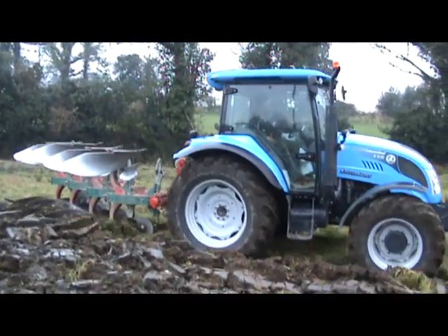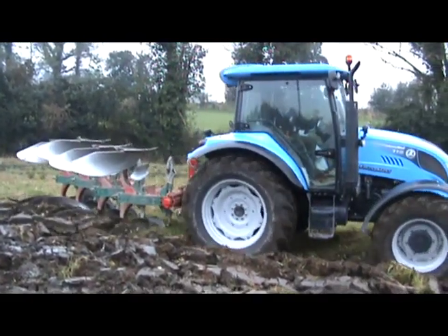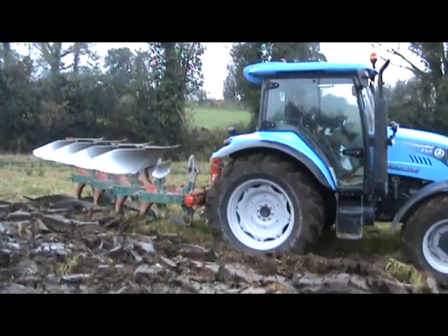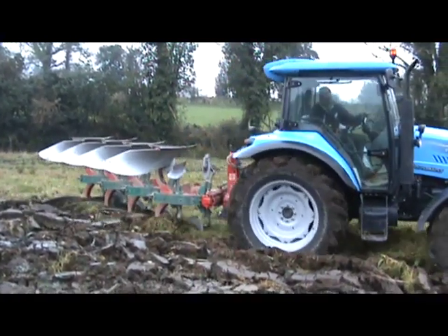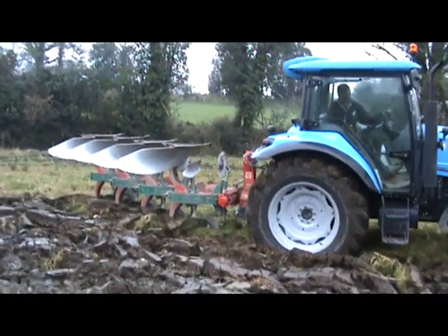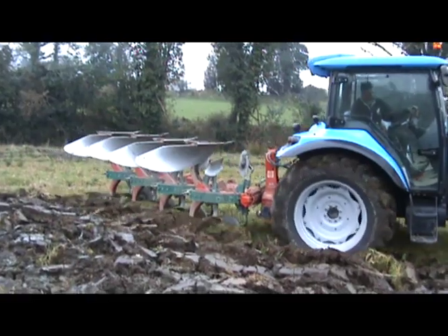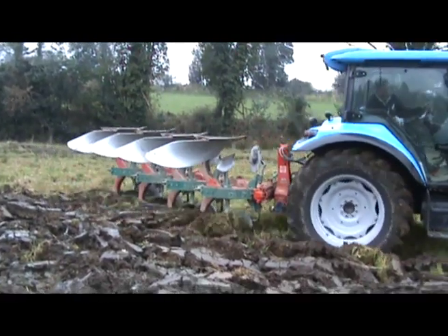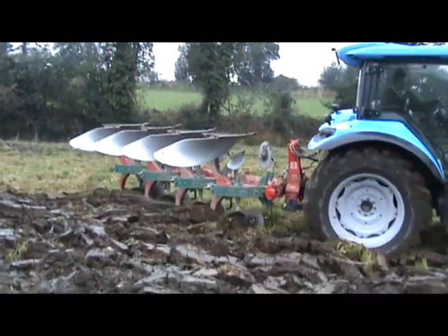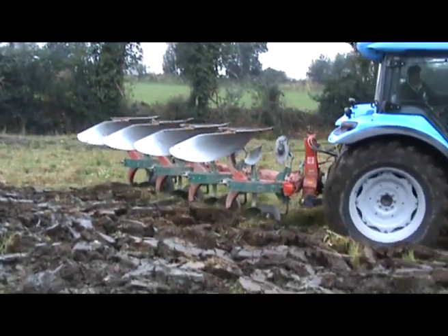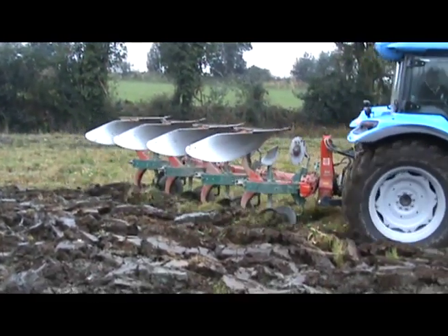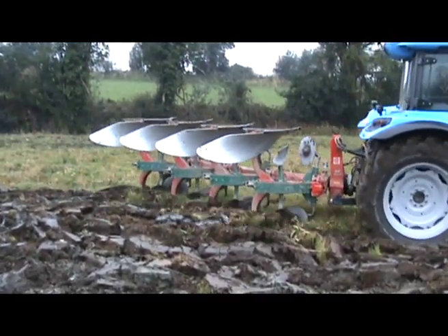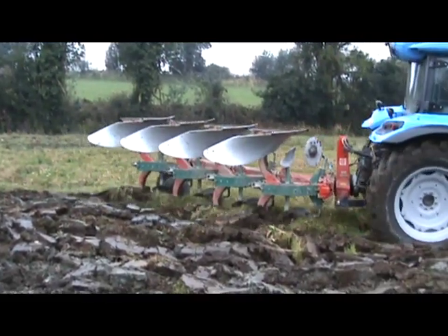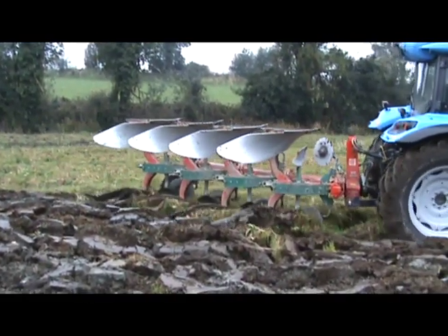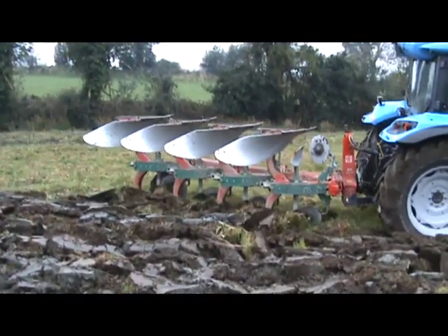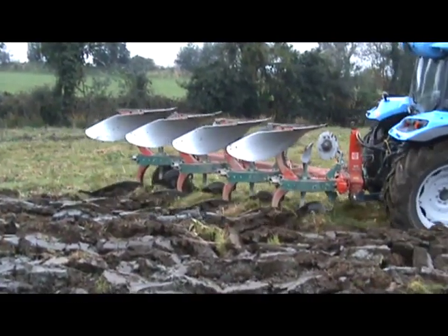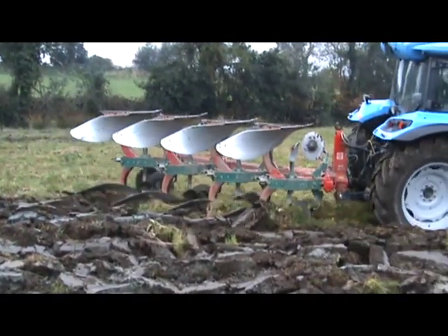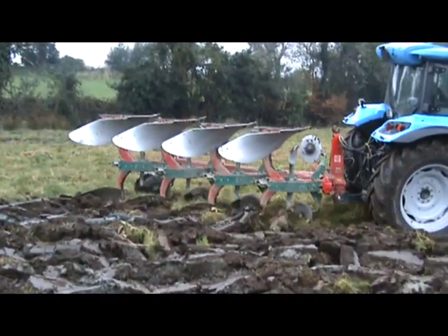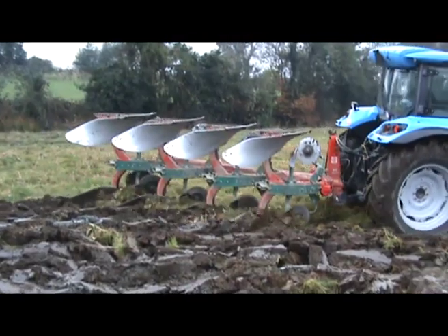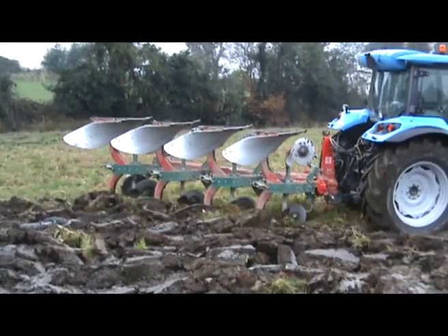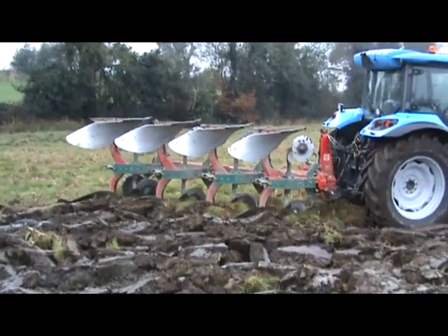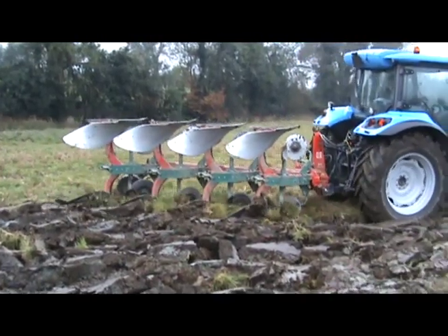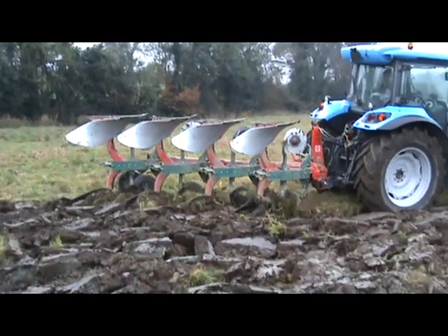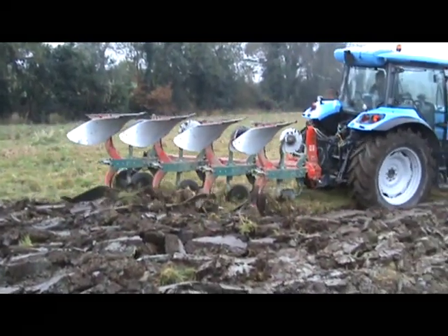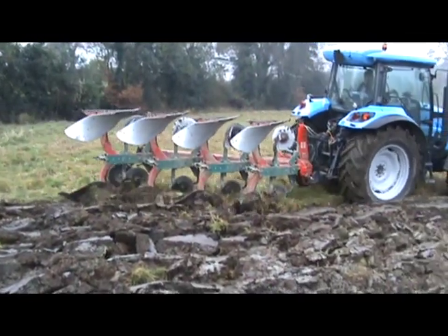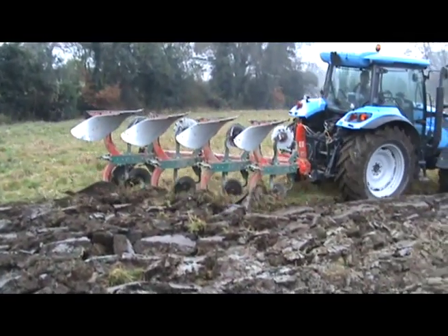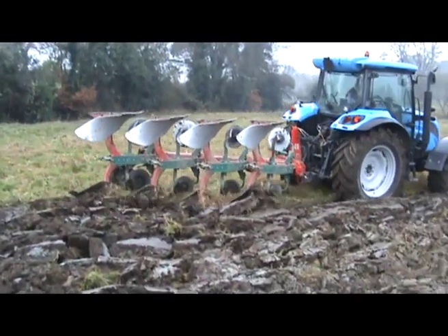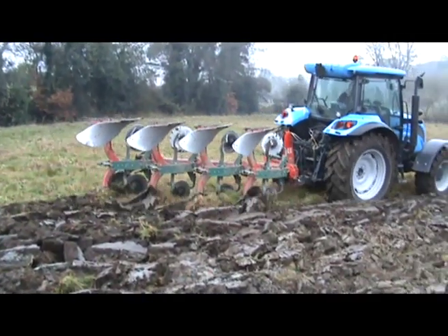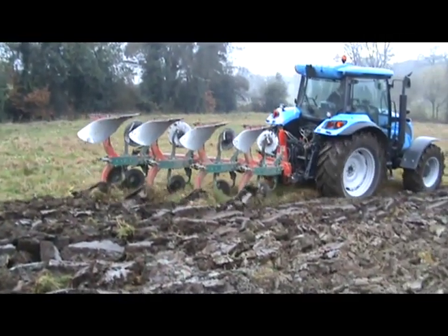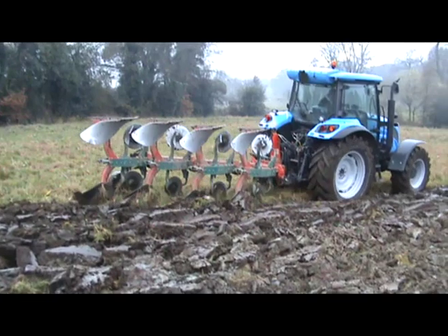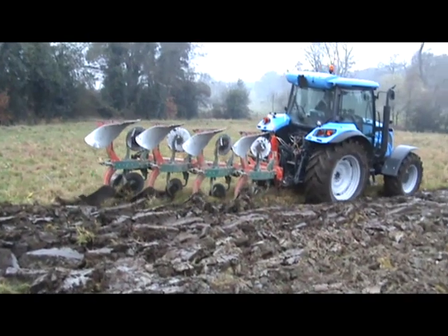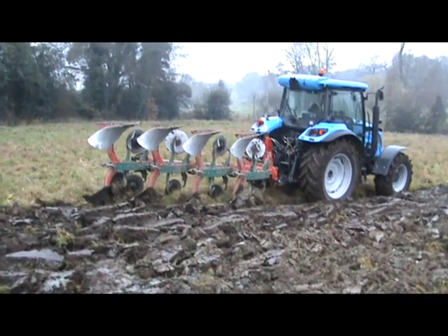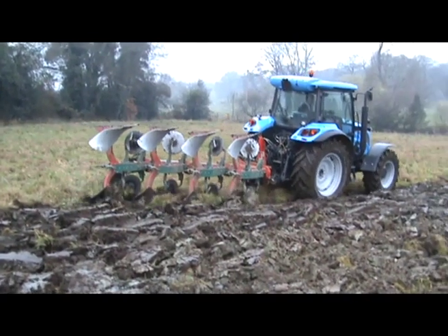There are Tecno and Top models. The Tecno has three models available in Ireland: the 100 with 93 horsepower, the 110 with 102 horsepower, and the 115 with 110 horsepower.